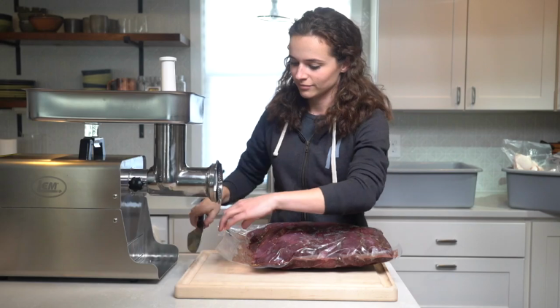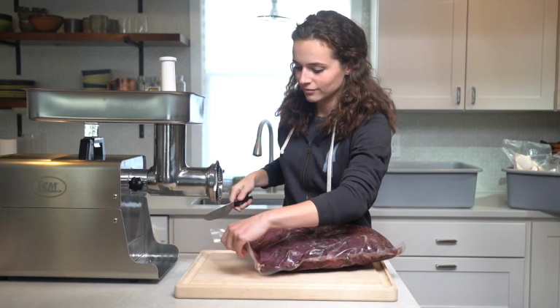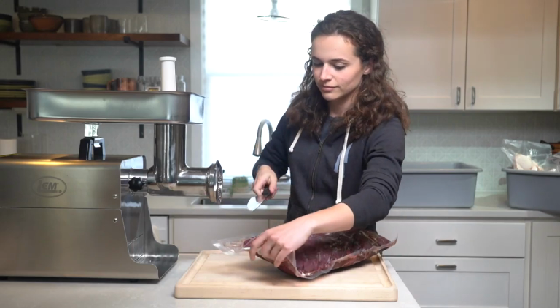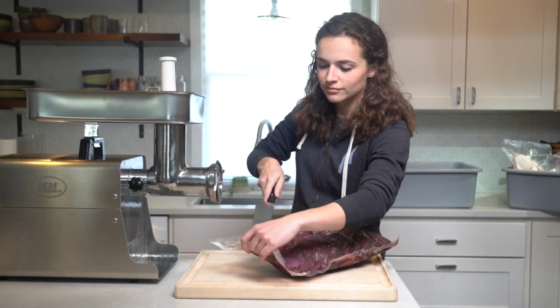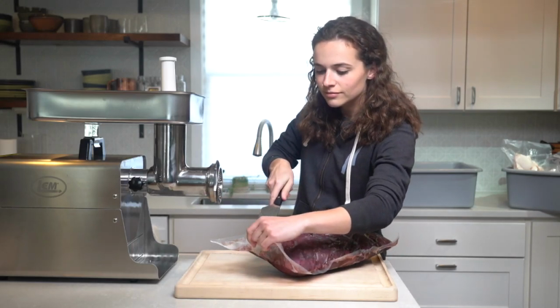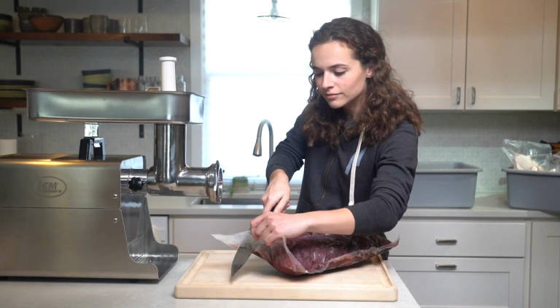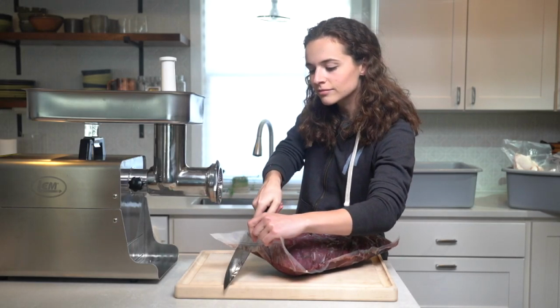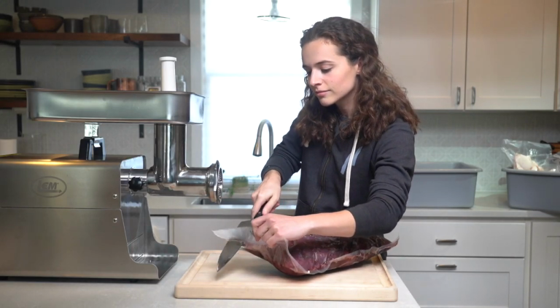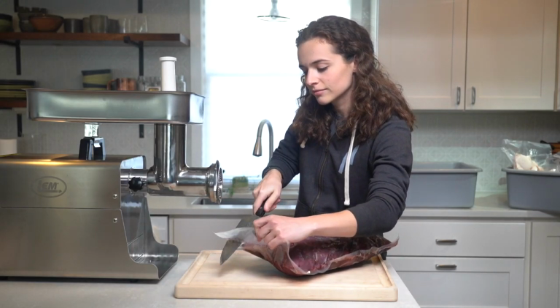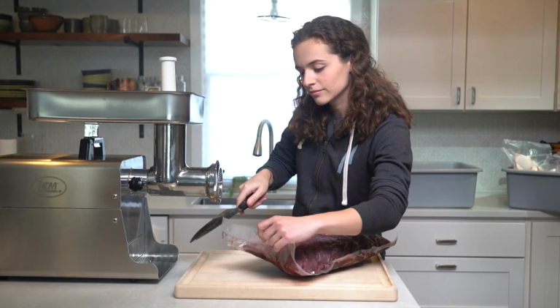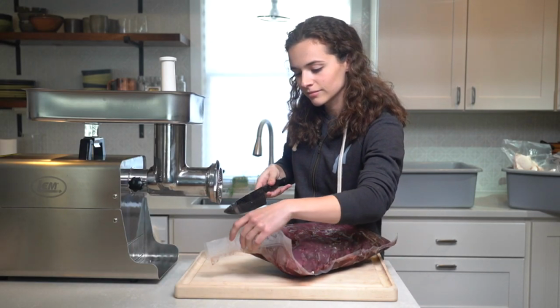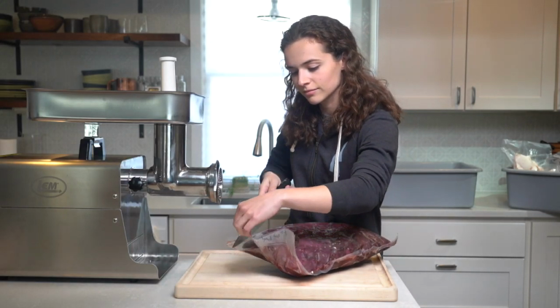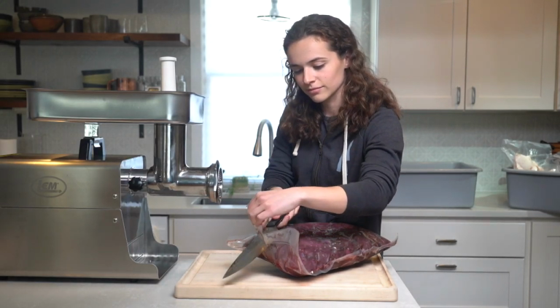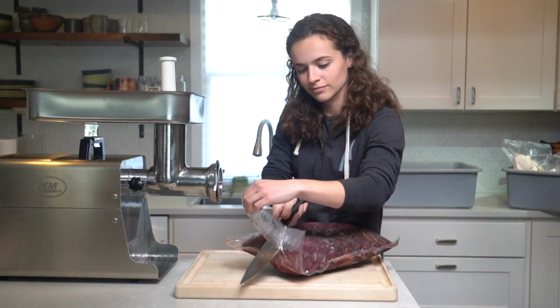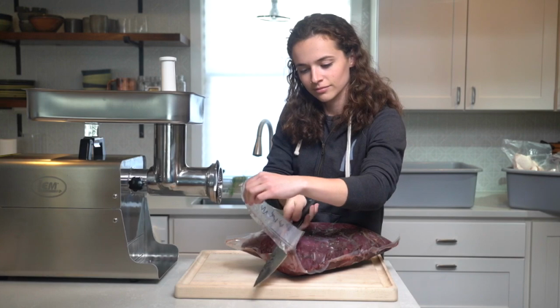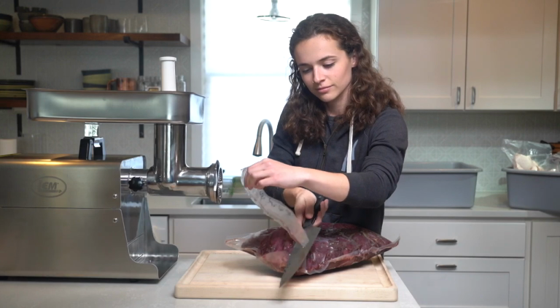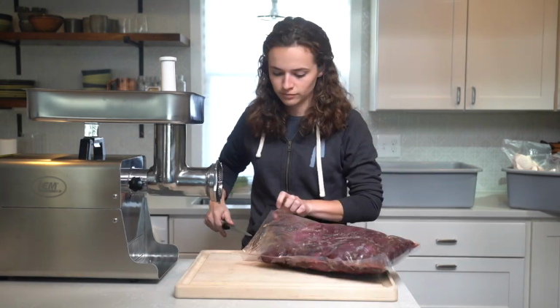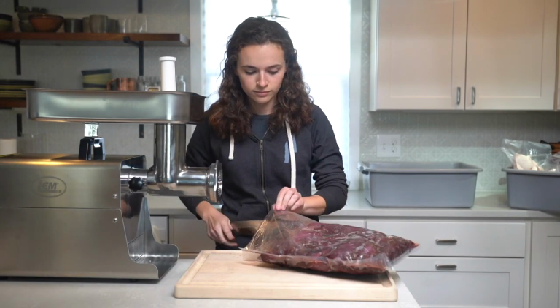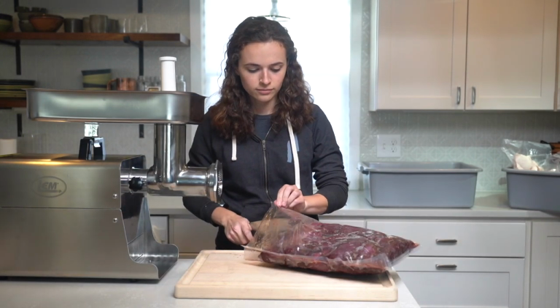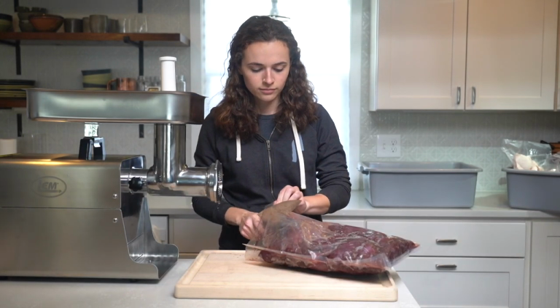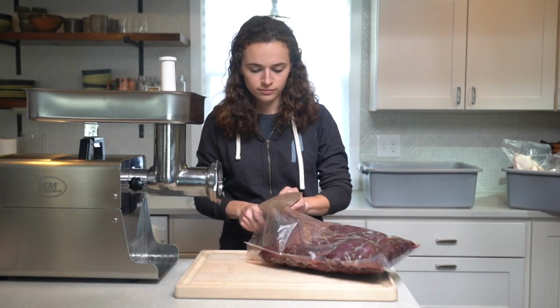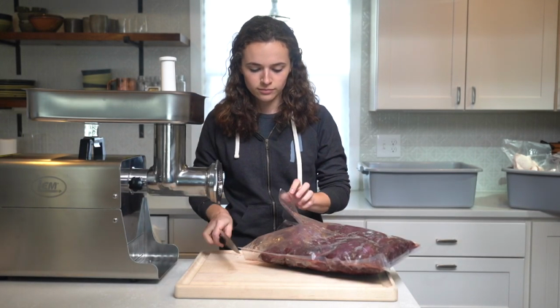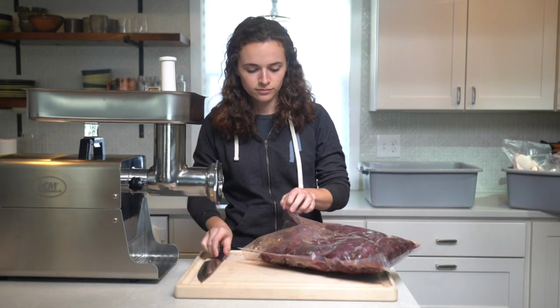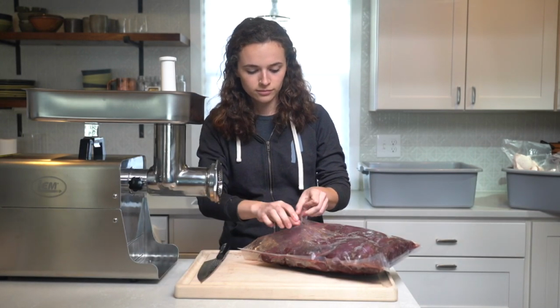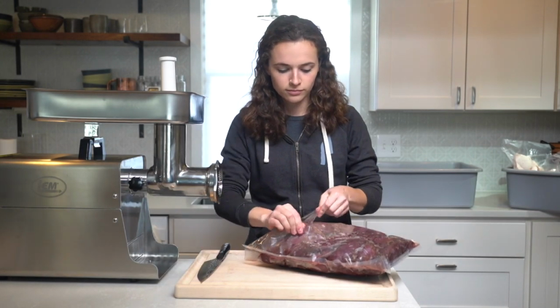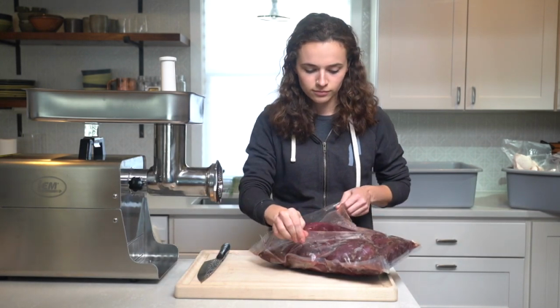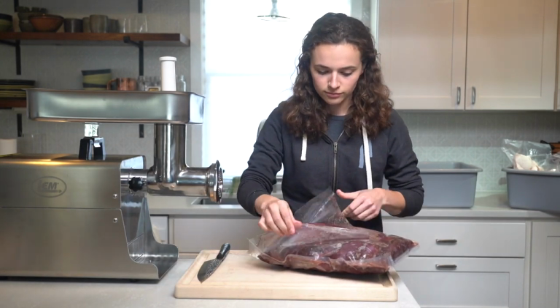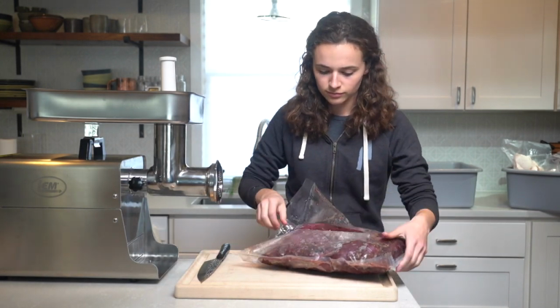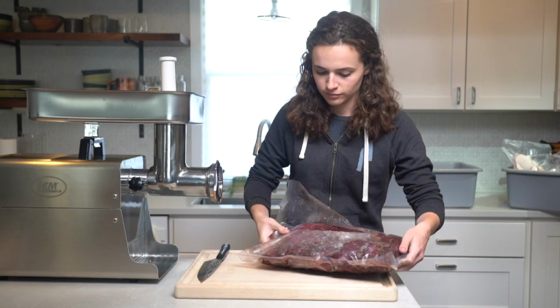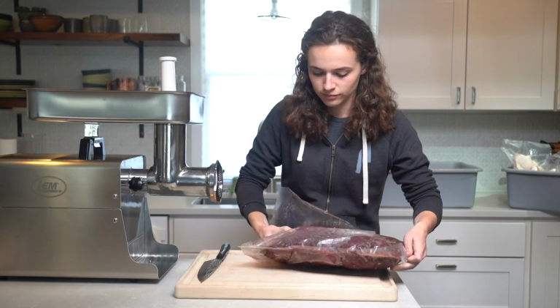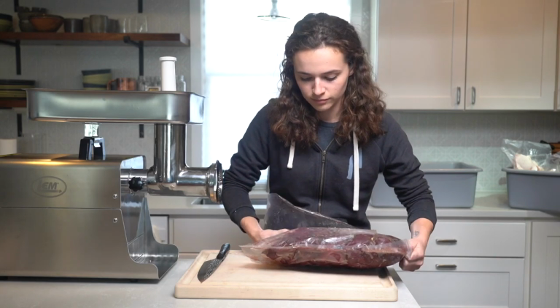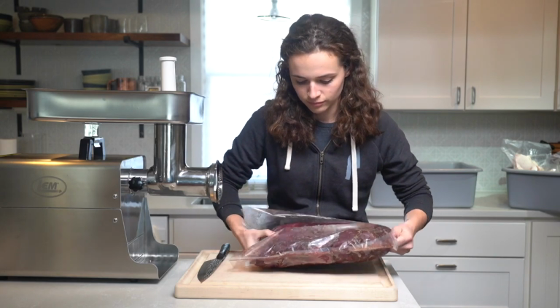Hey everyone, Gabby here from Hunt2Eat. Today we're going to talk about how to get an 80-20 grind with your wild game meat — in this case elk — with my LEM Big Bite number 22 grinder. So let's get started.